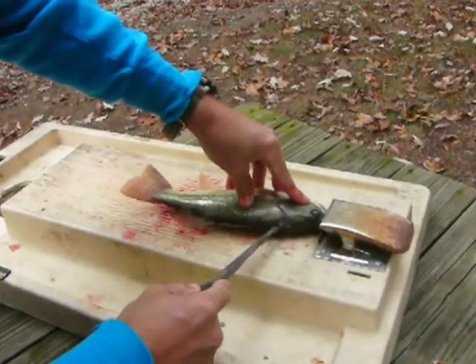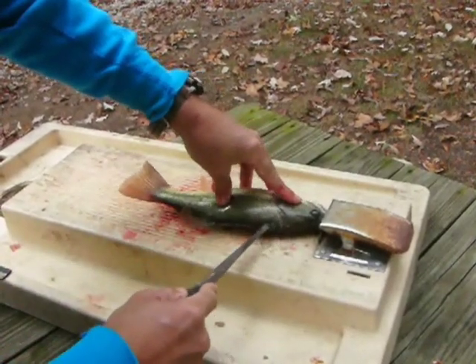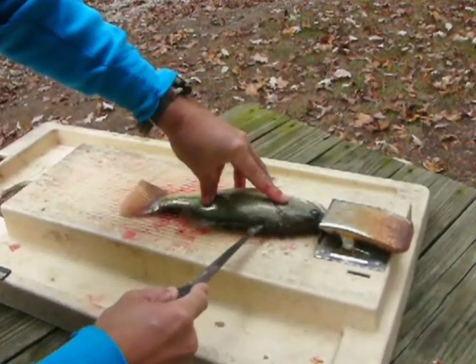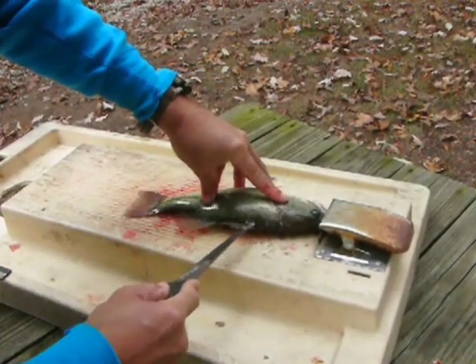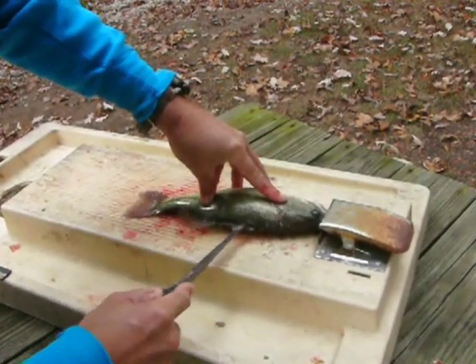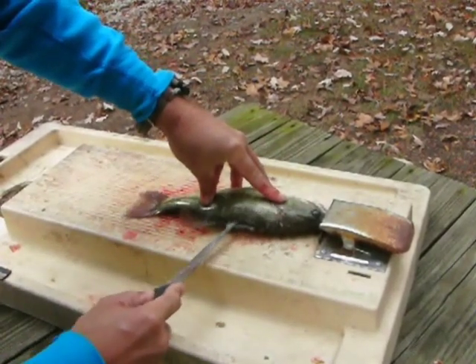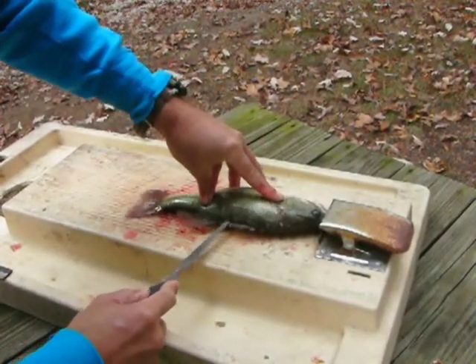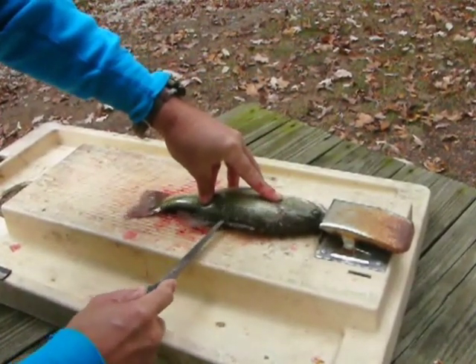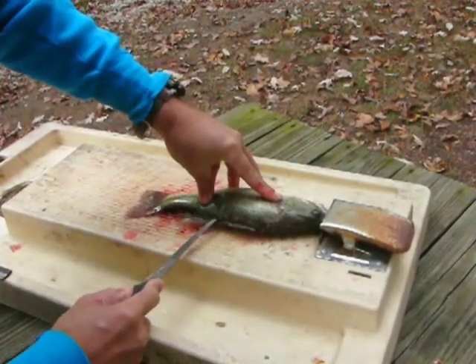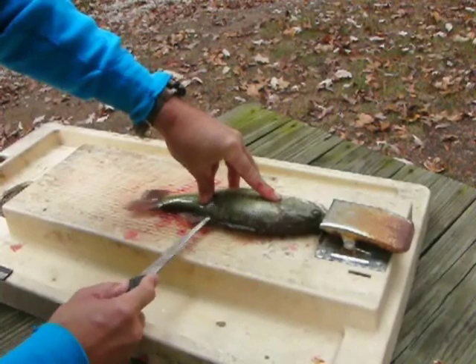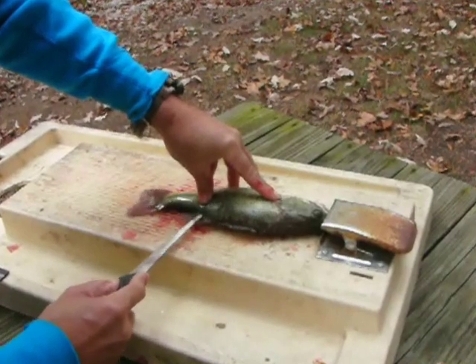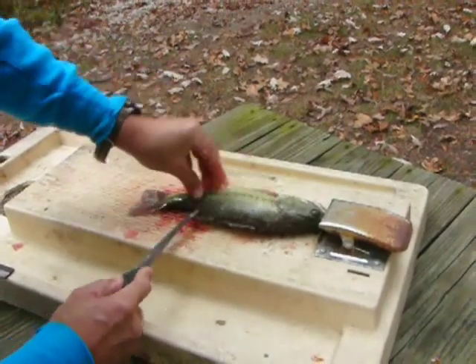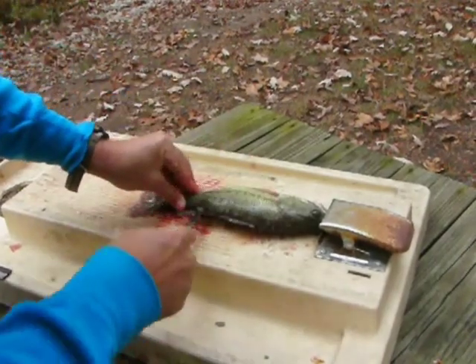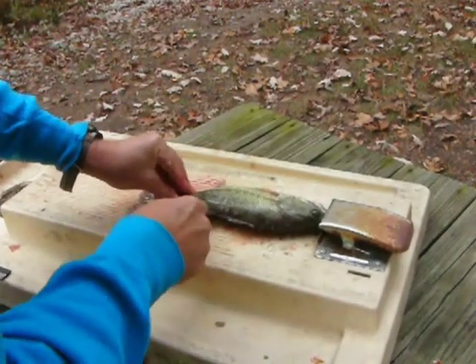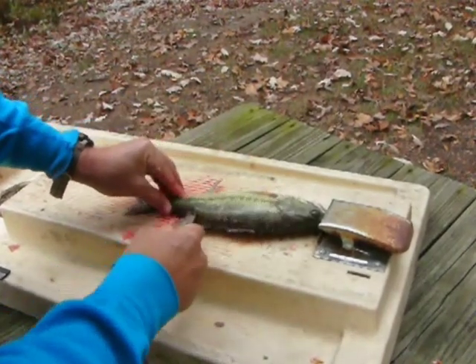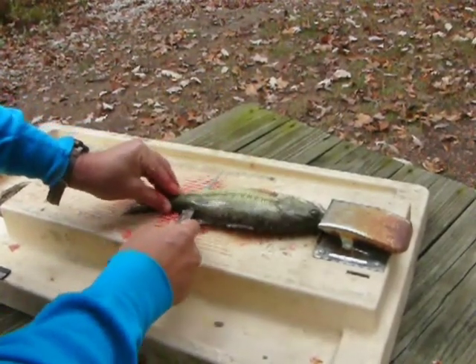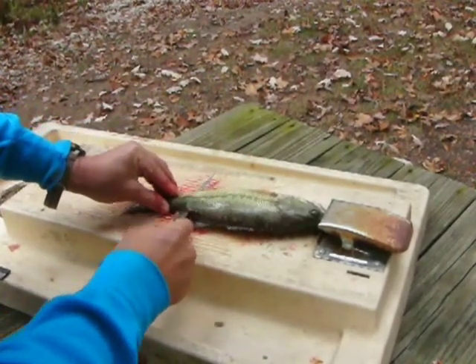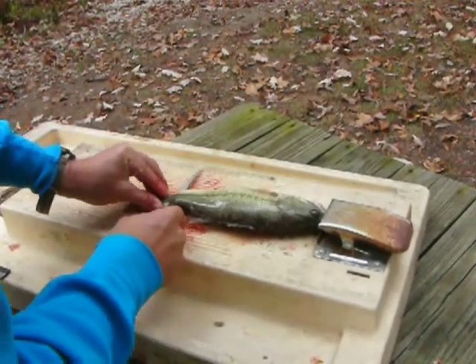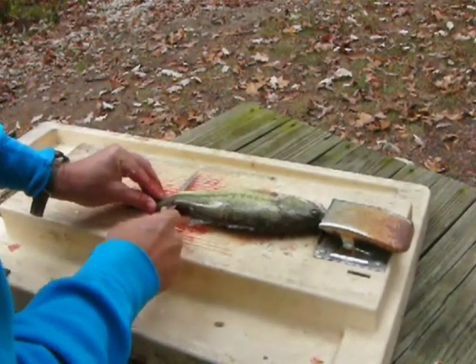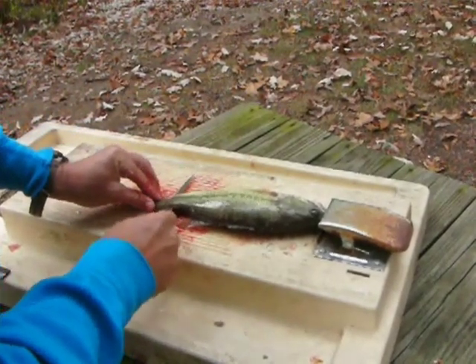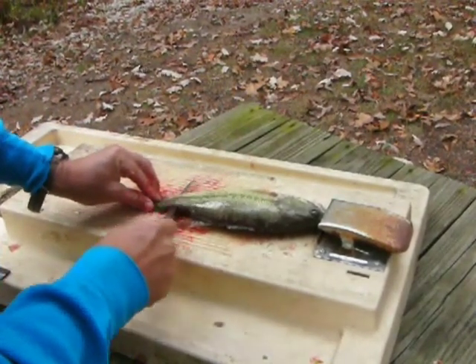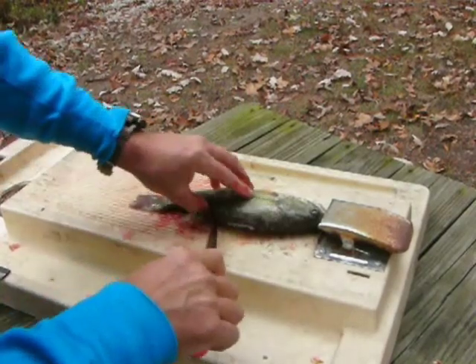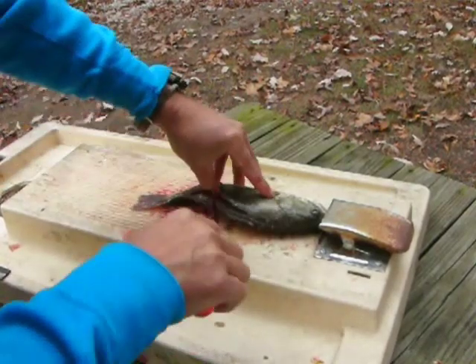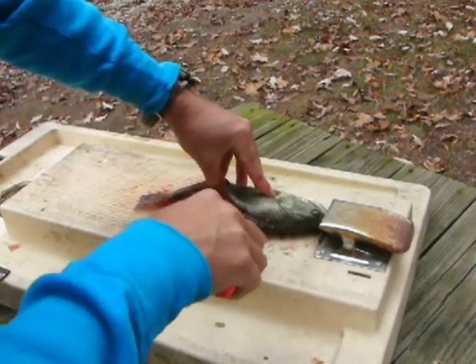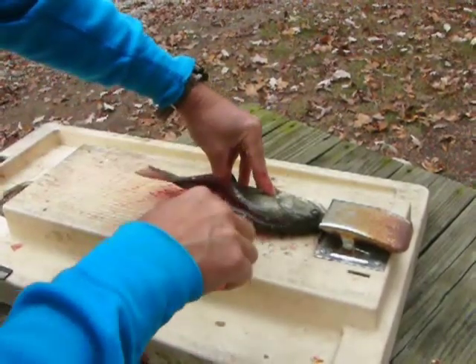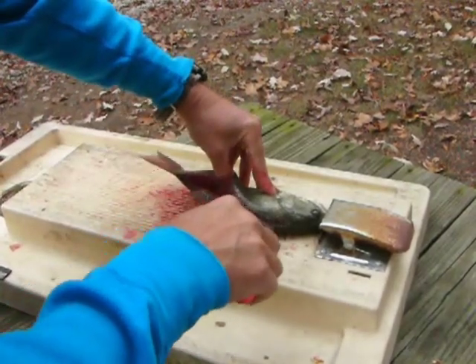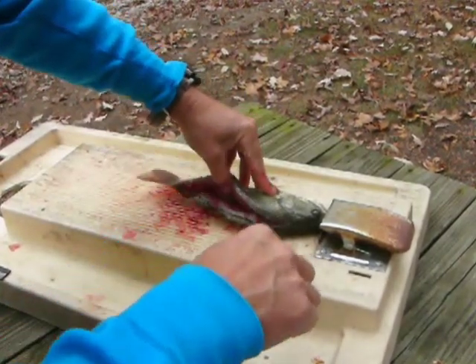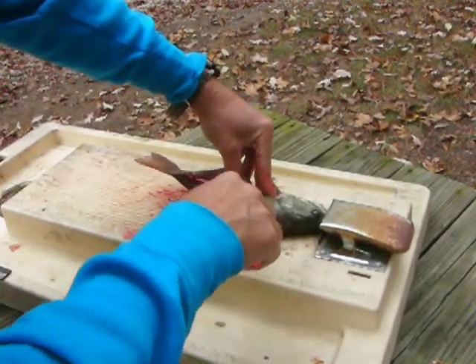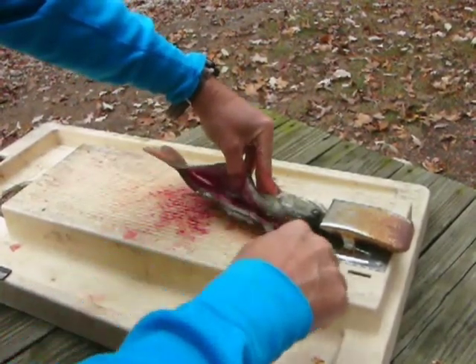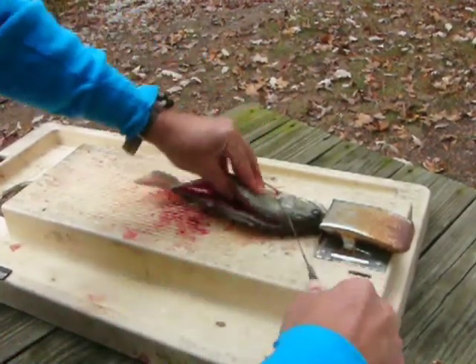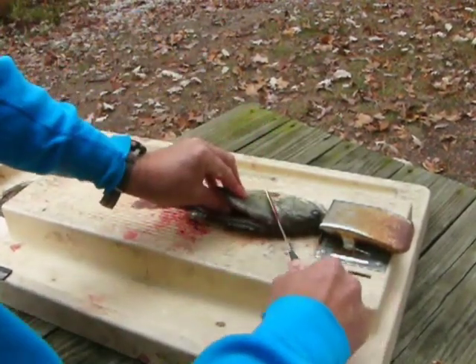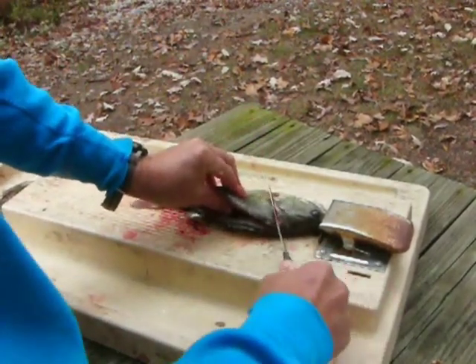Here comes the first cut, right down the dorsal fin. I can feel the spines with the edge of my blade and the ribs with the tip of my blade. Cutting down to the ribcage.